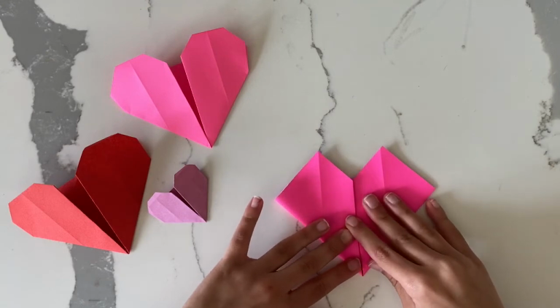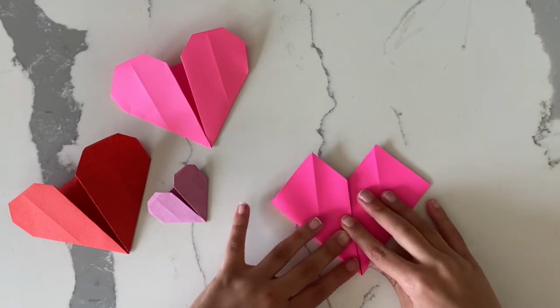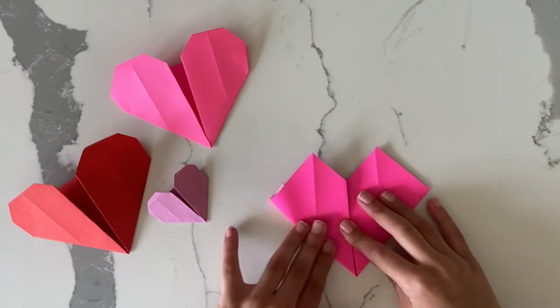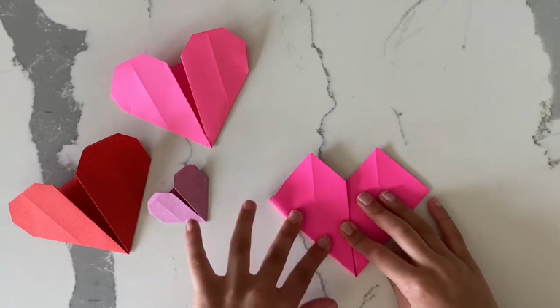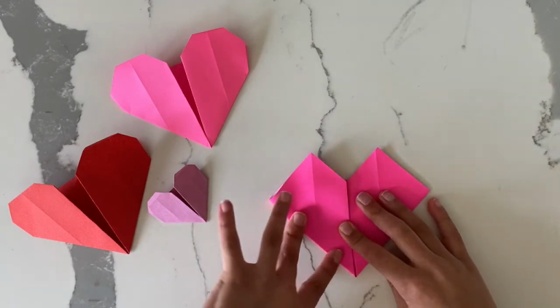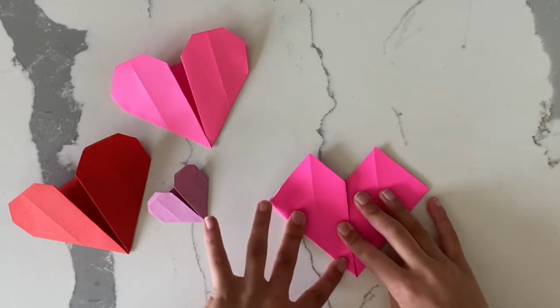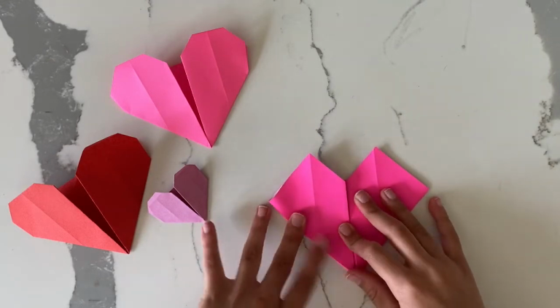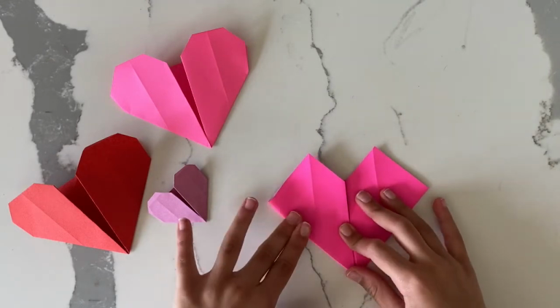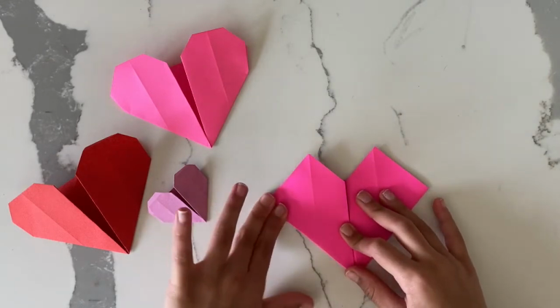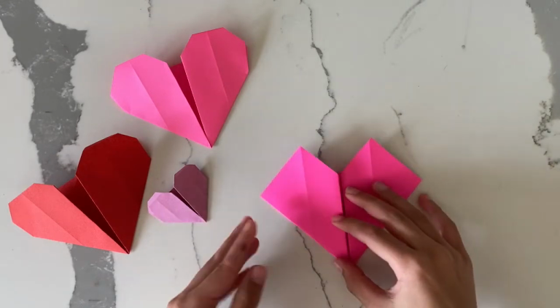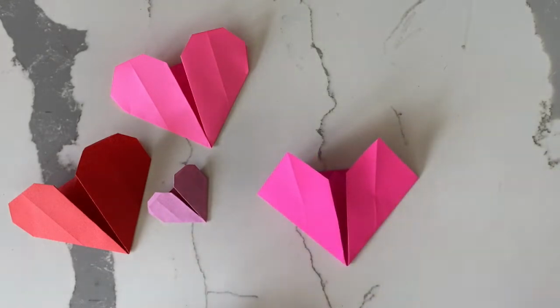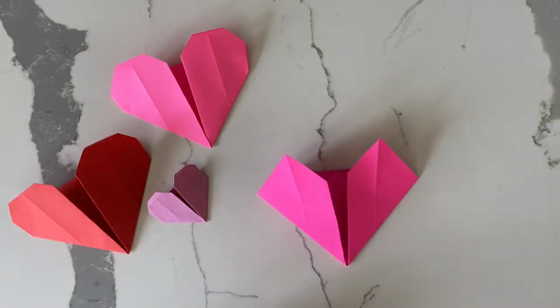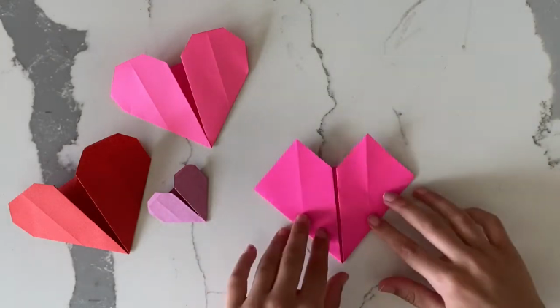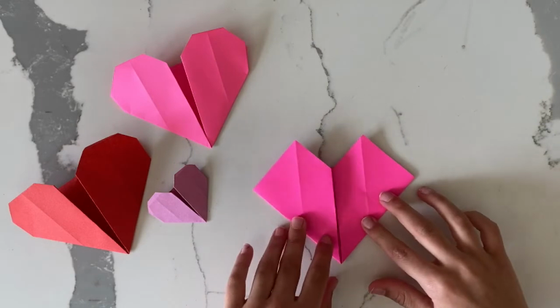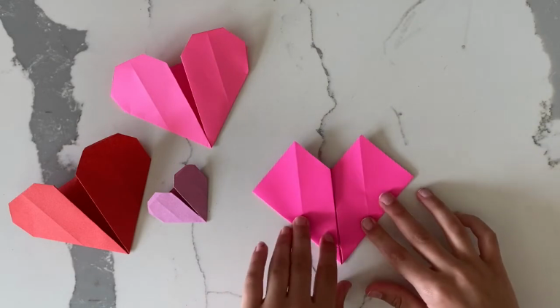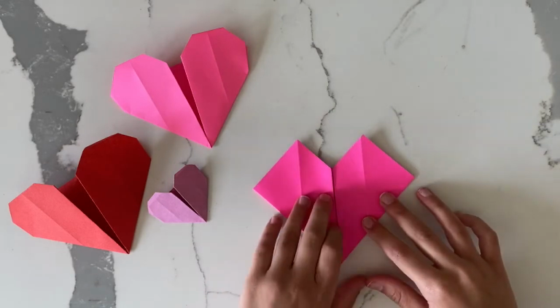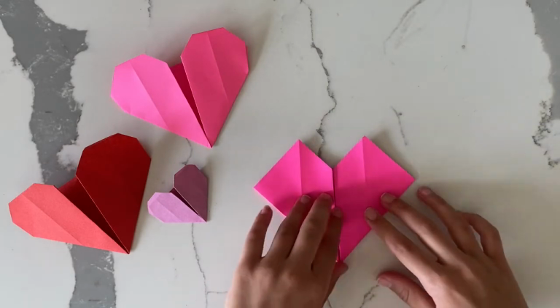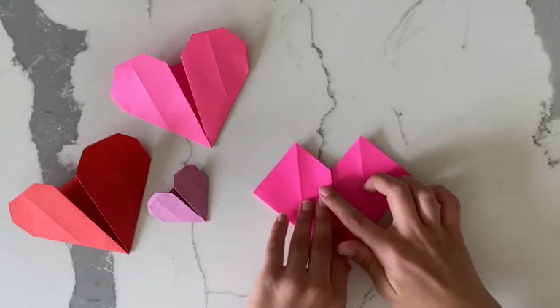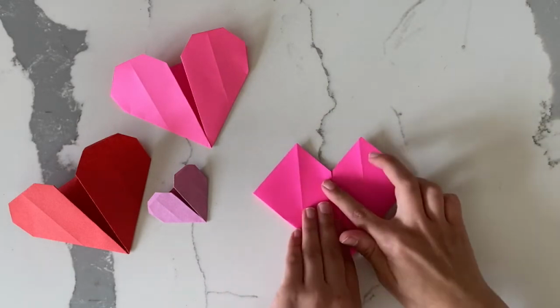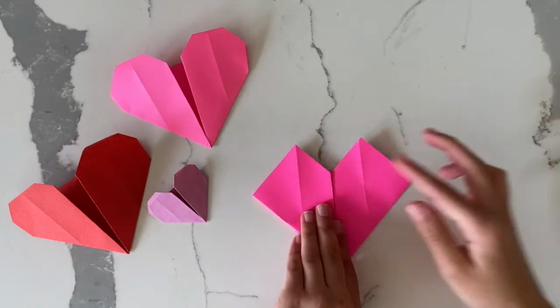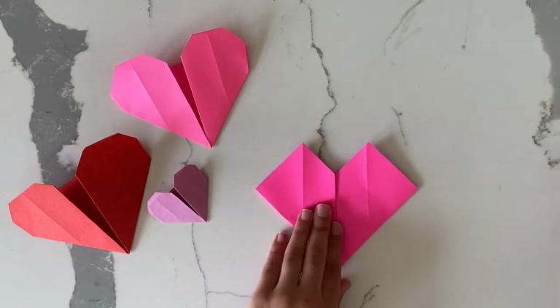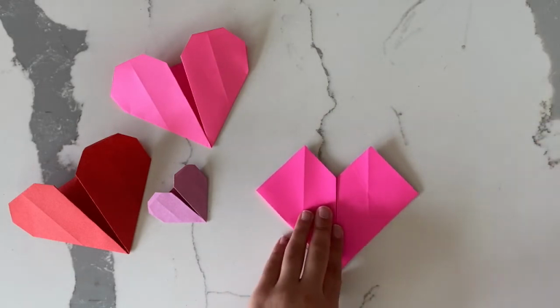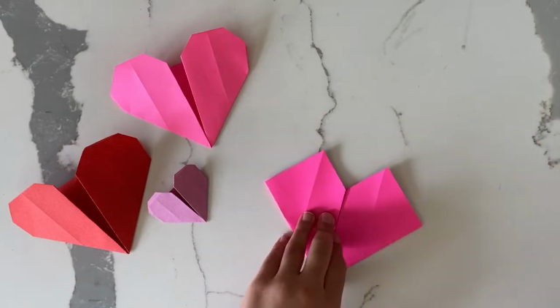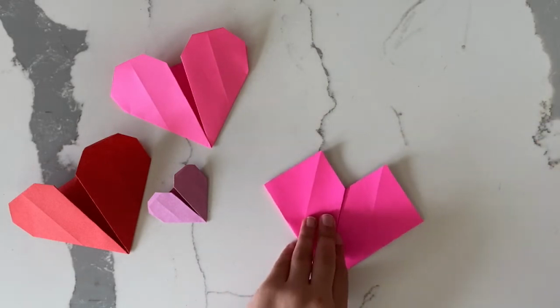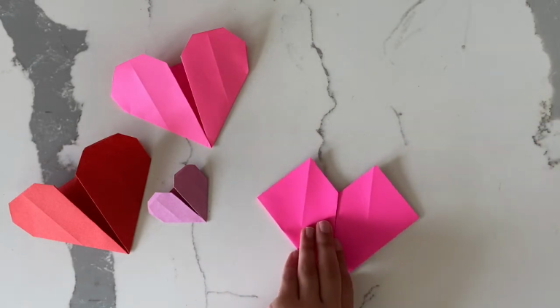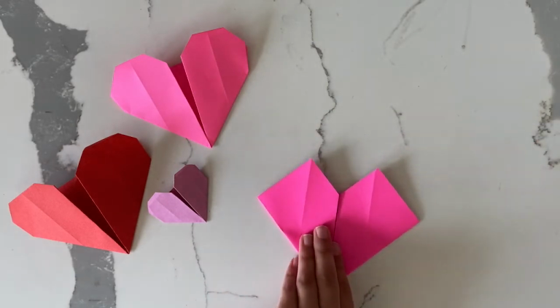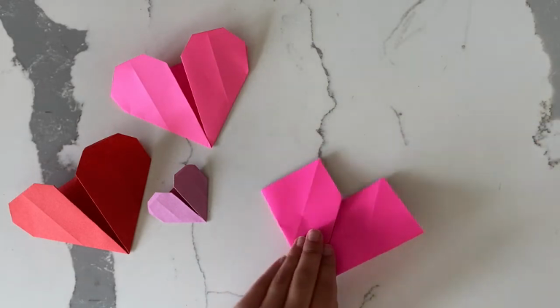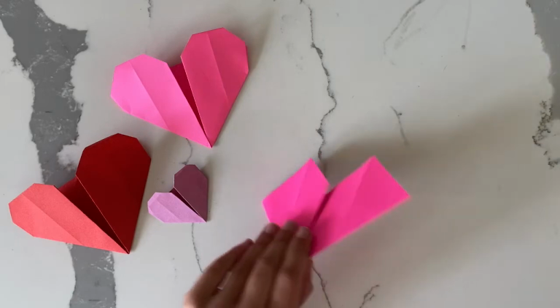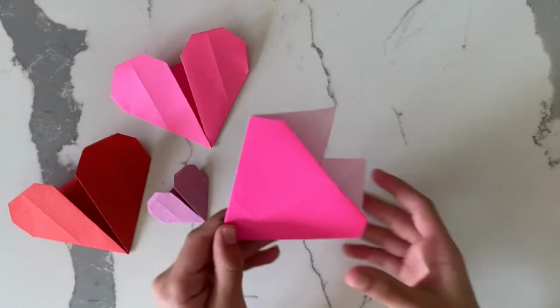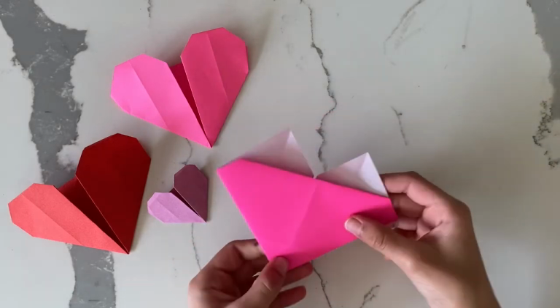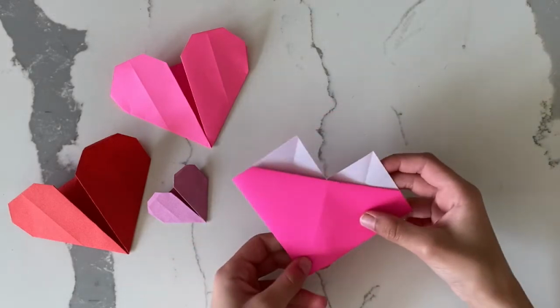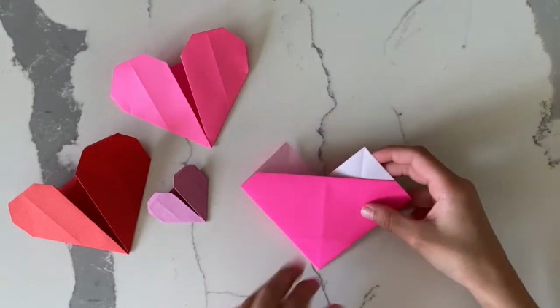Now you can see the form of the heart starting. Next you flip it over and then fold in the two top parts that are poking out.